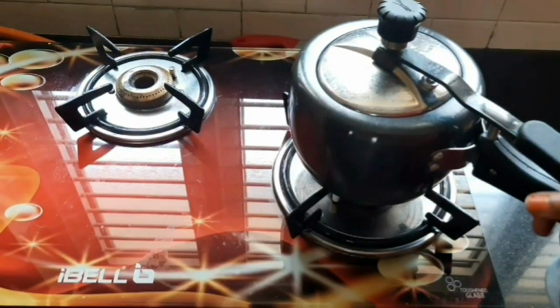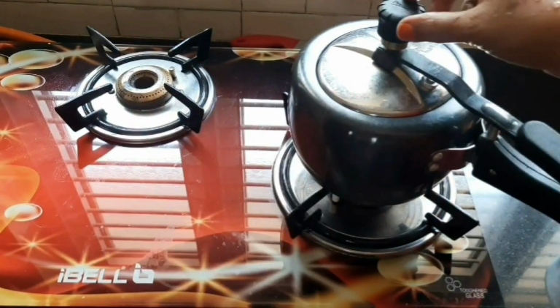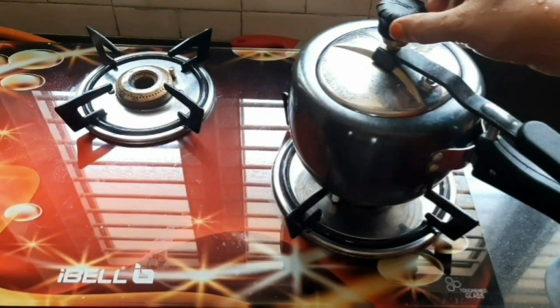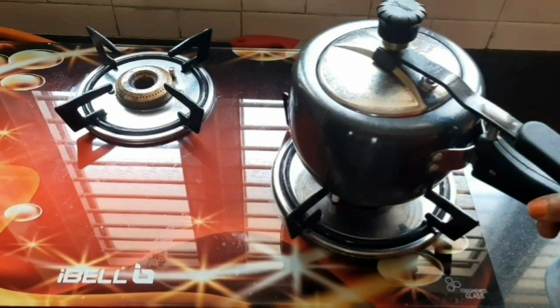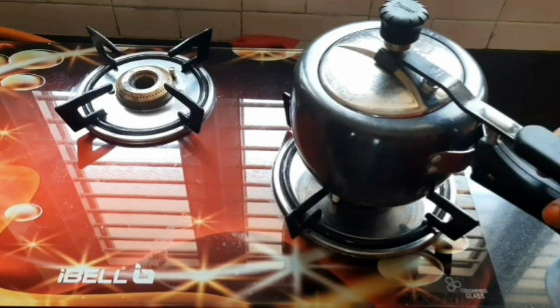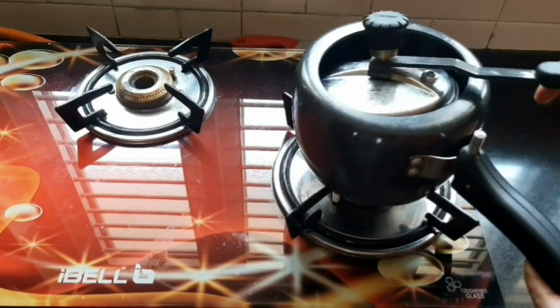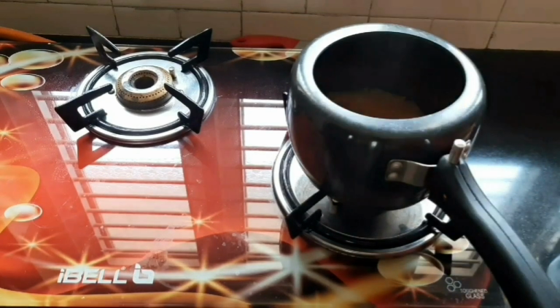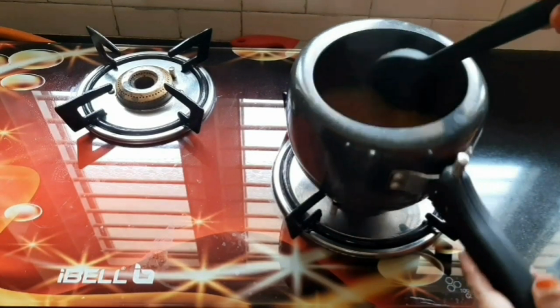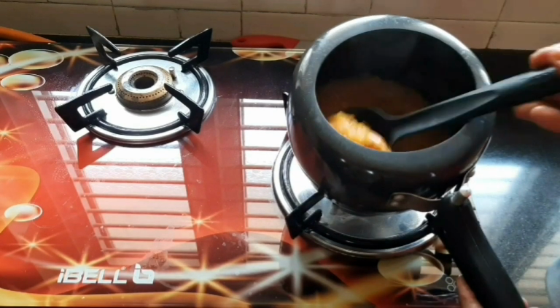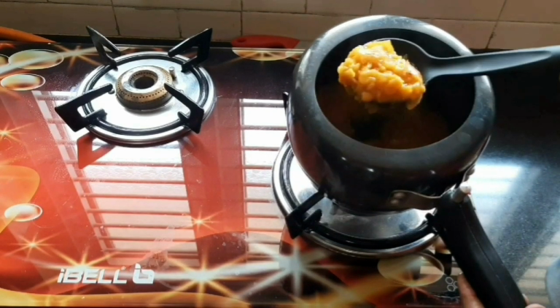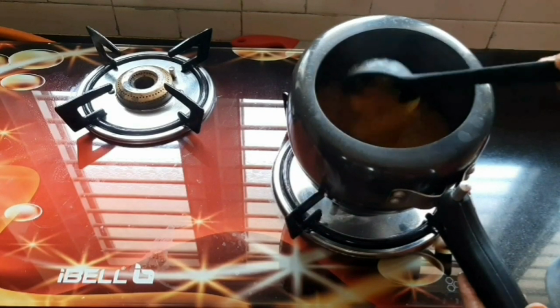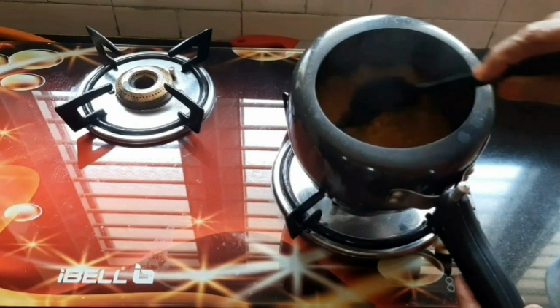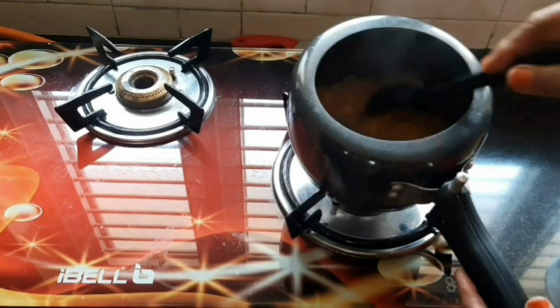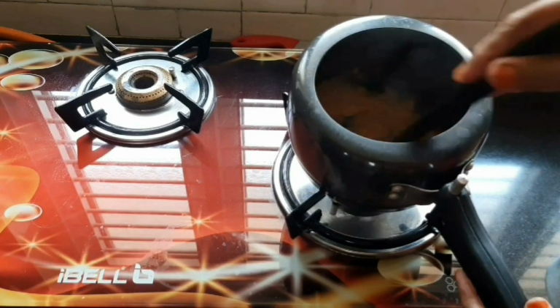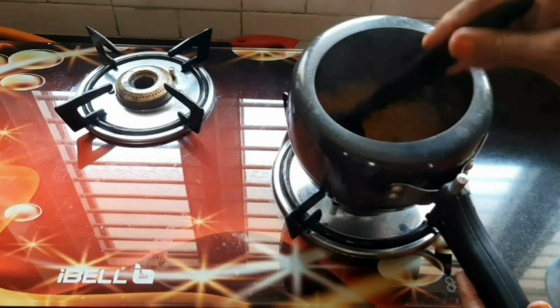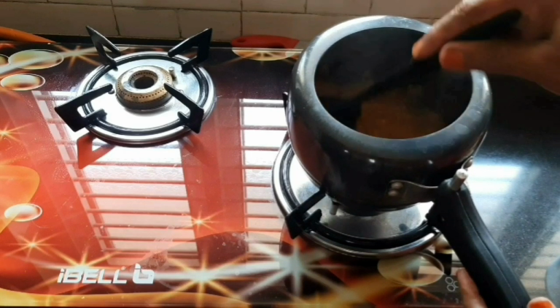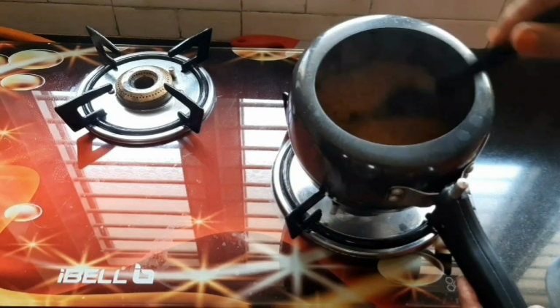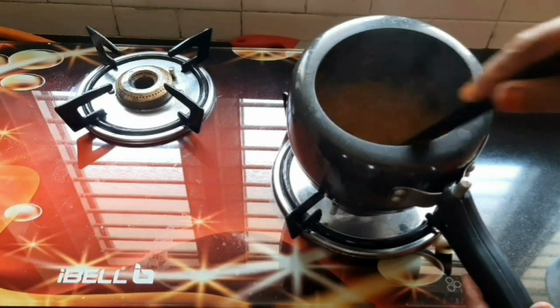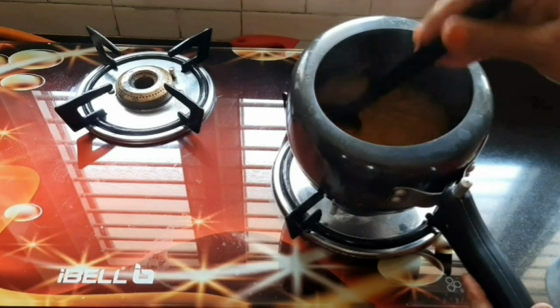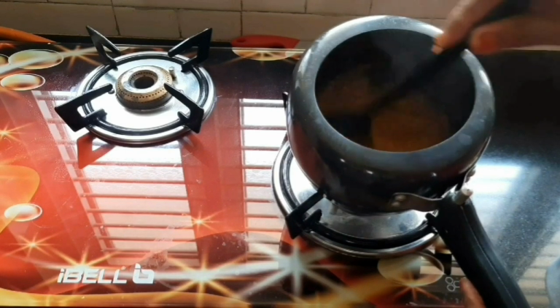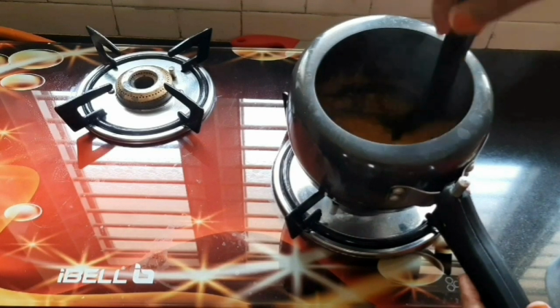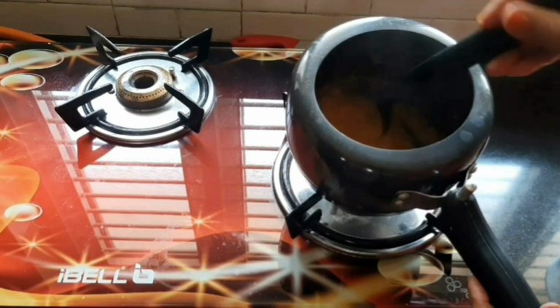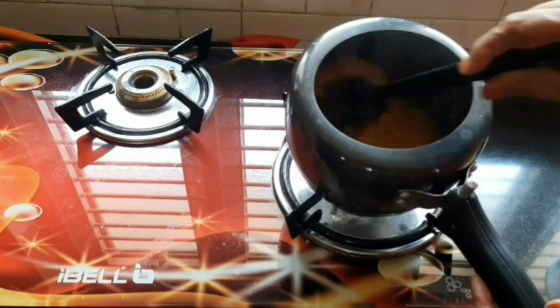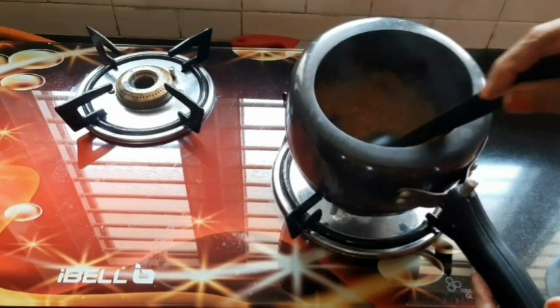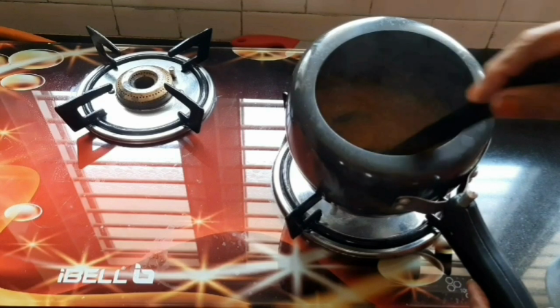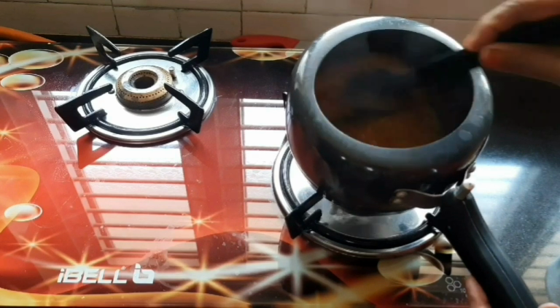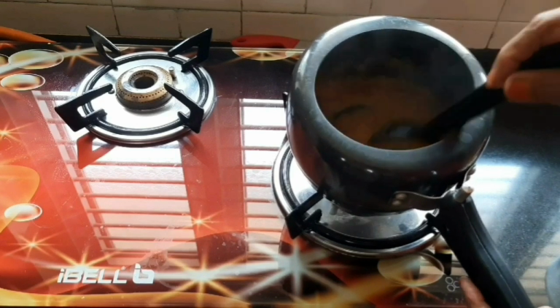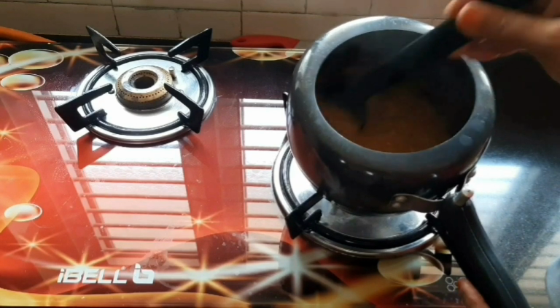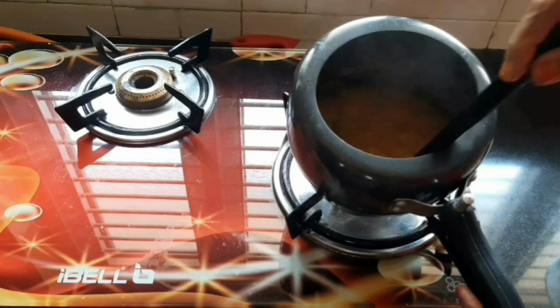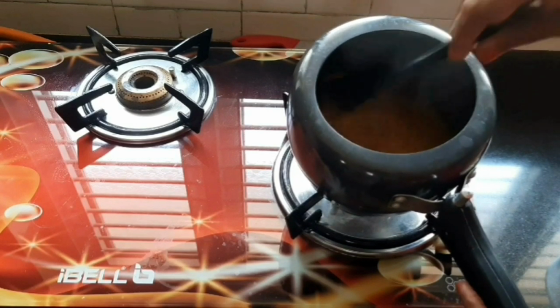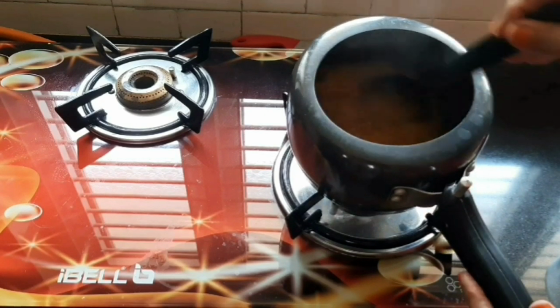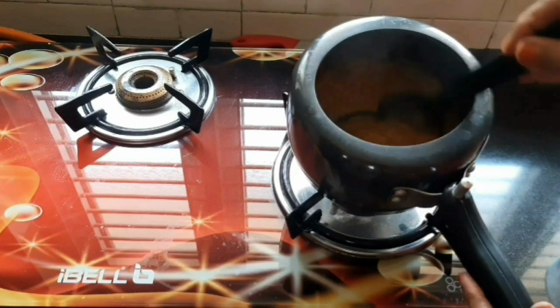We will add 1 half tsp. Now the water is coming up.